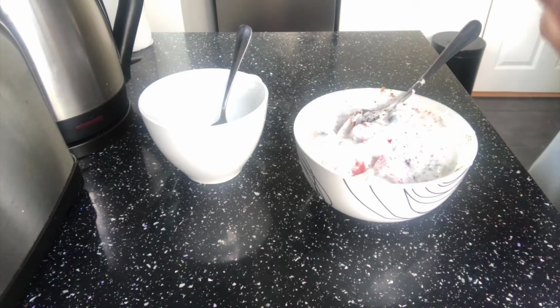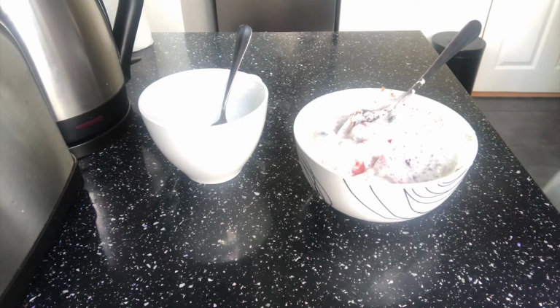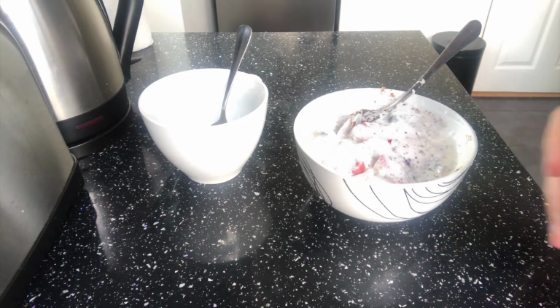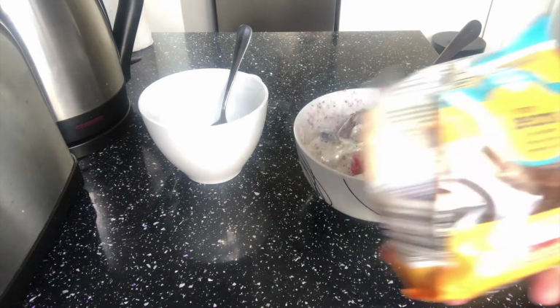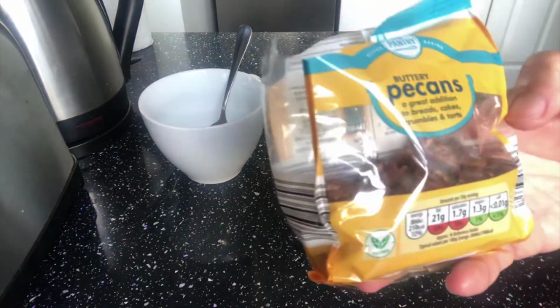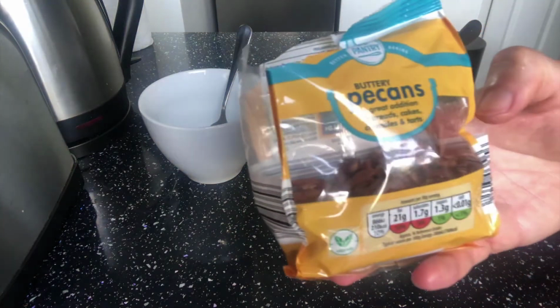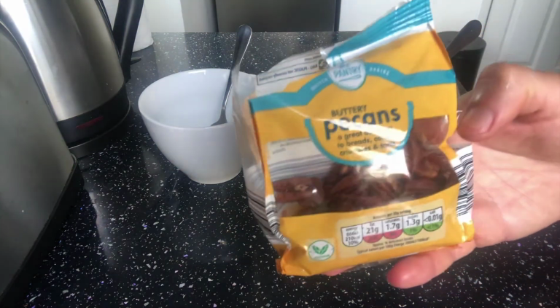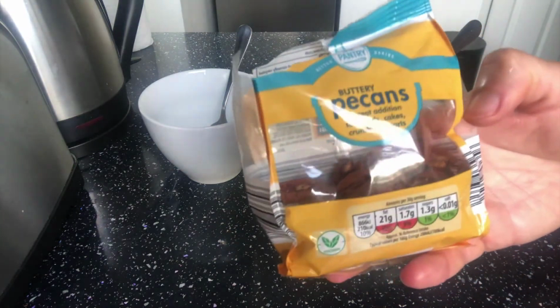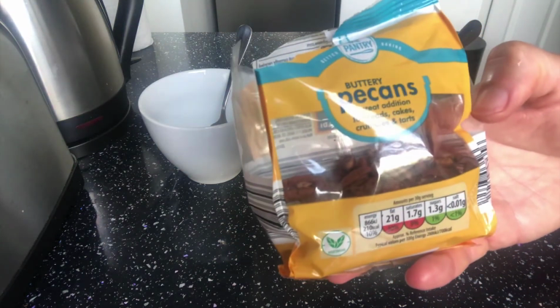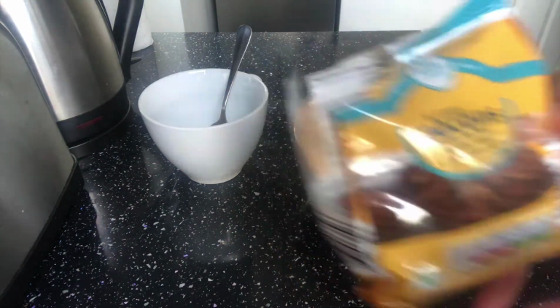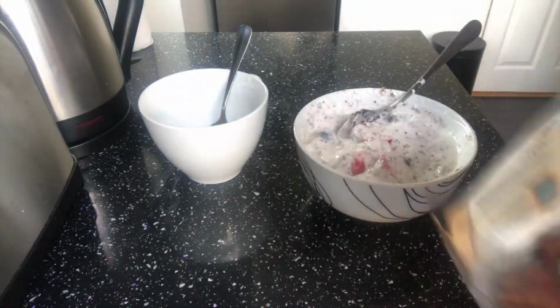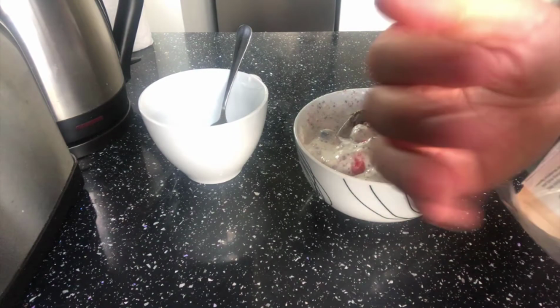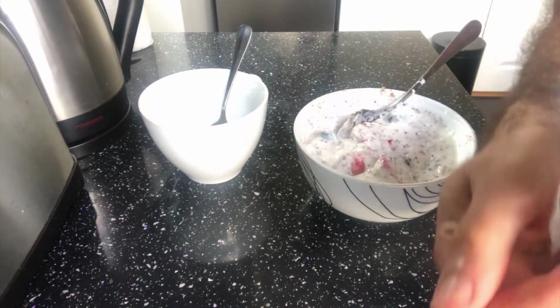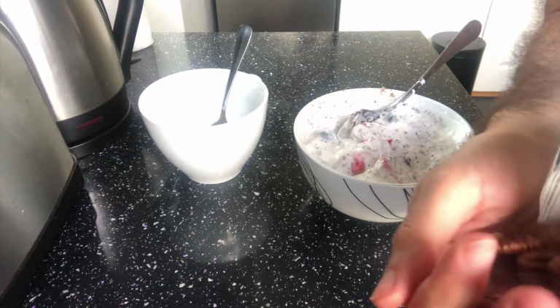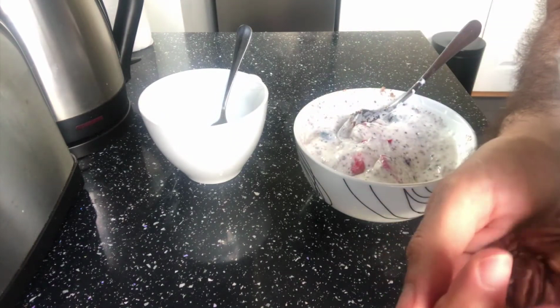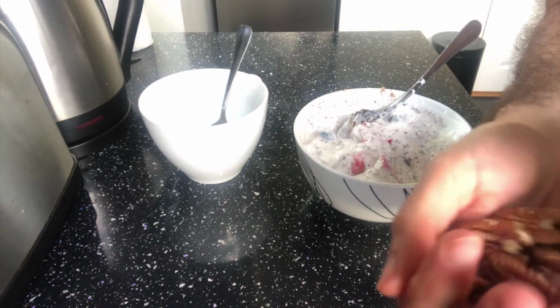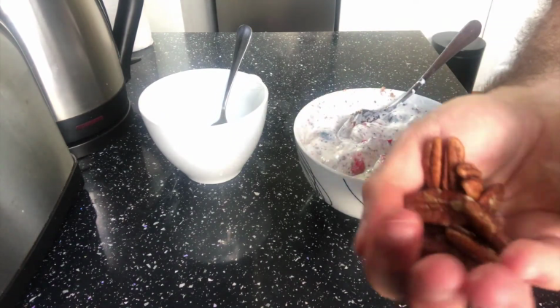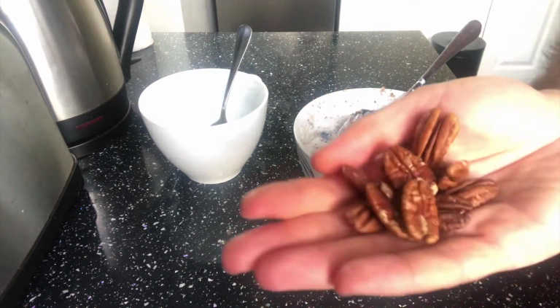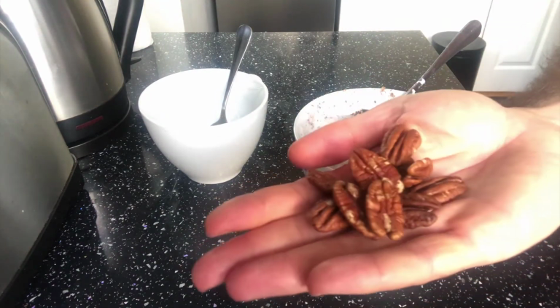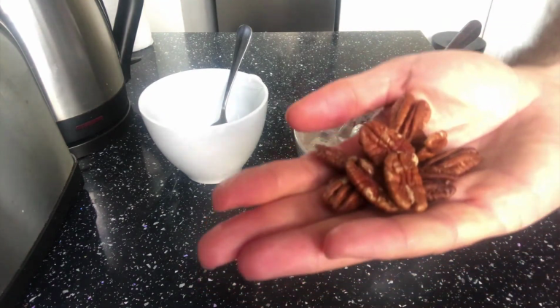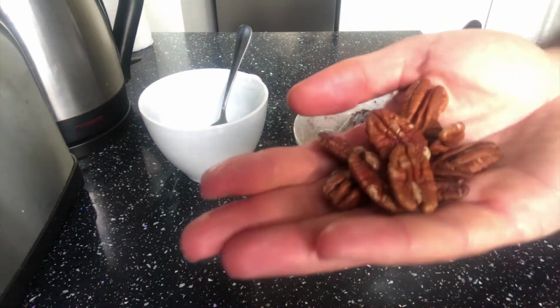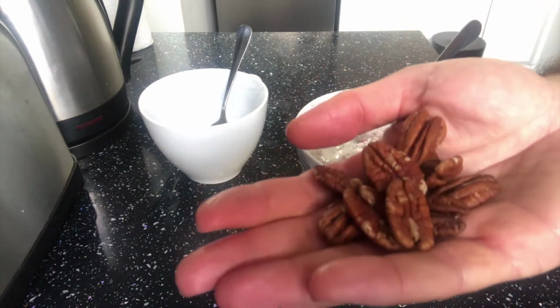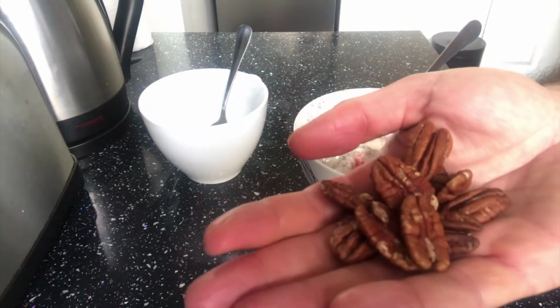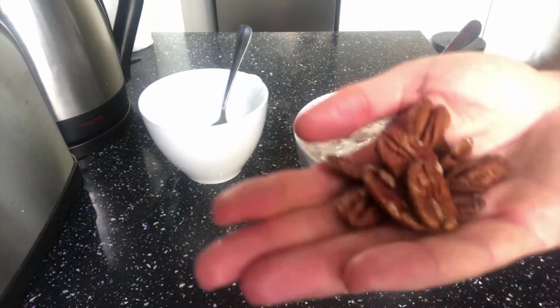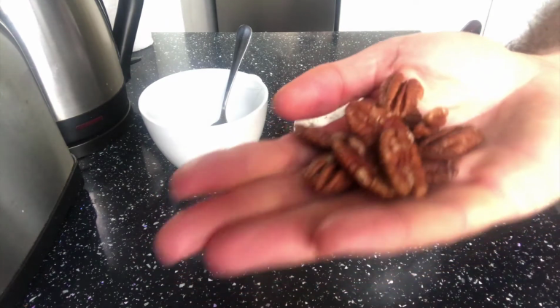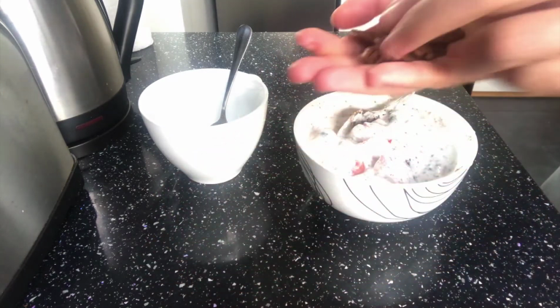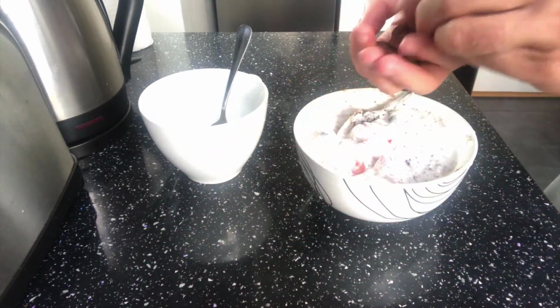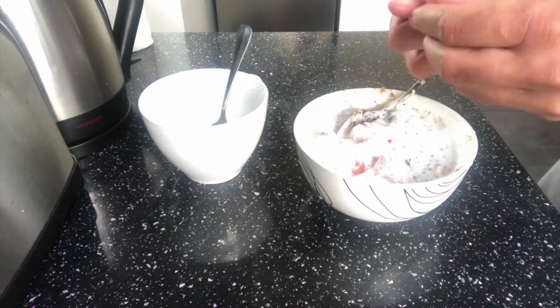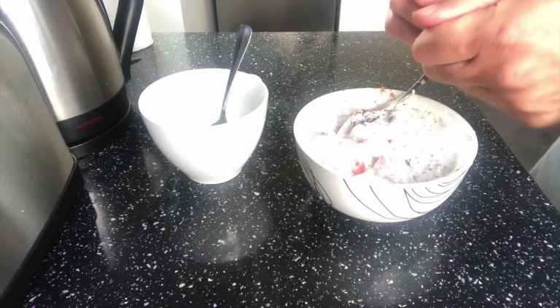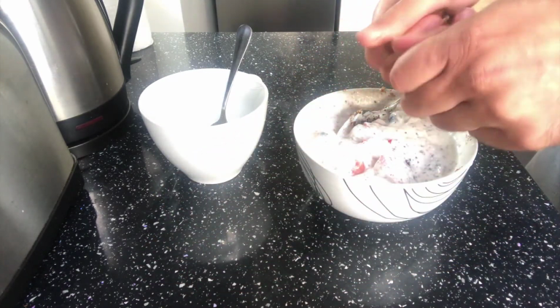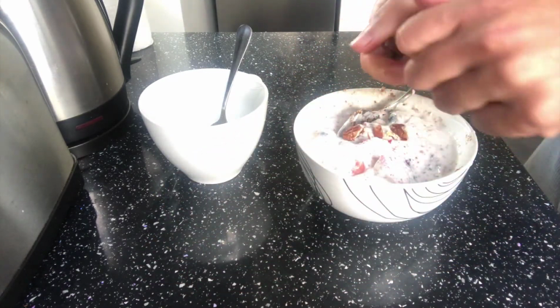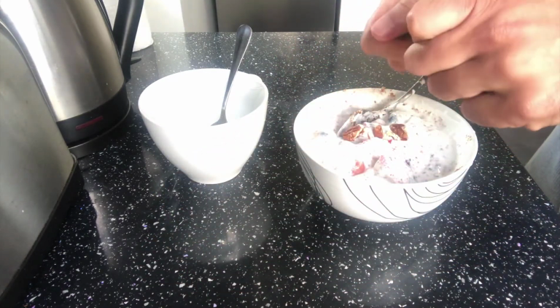I like to add a little bit of pecan nuts, just a little bit. I'm not going to scale this, so it's just this amount. I'm going to smash them like that.